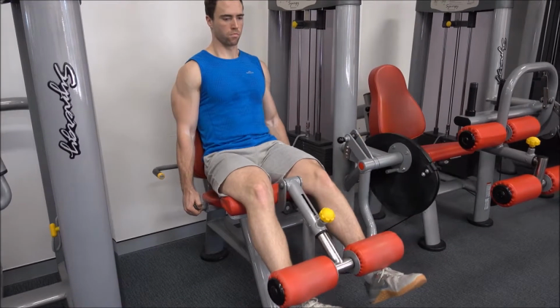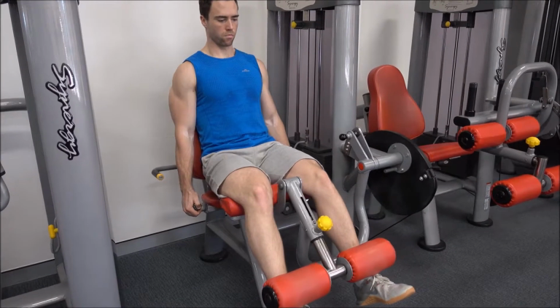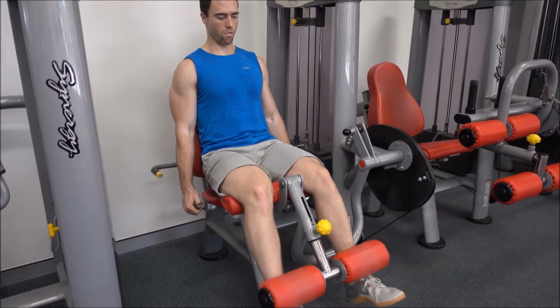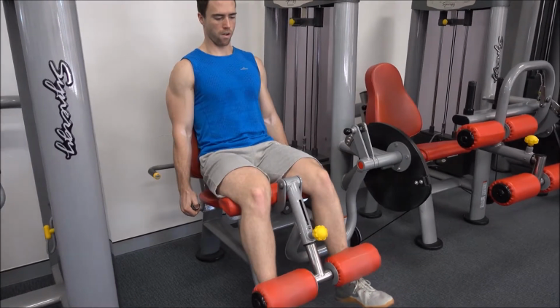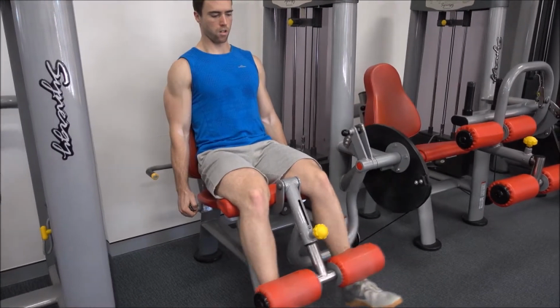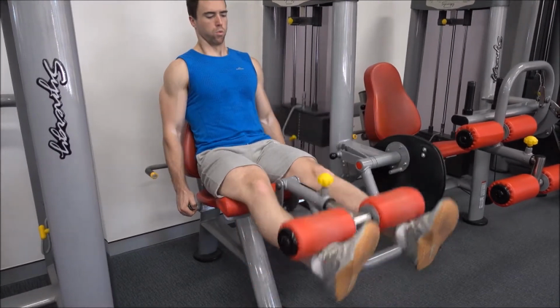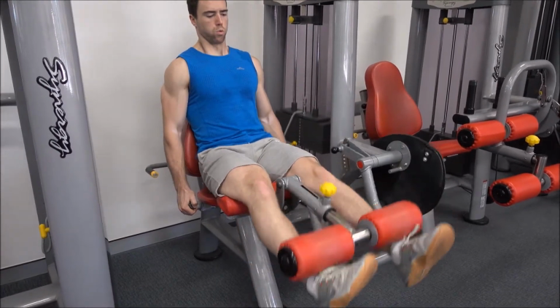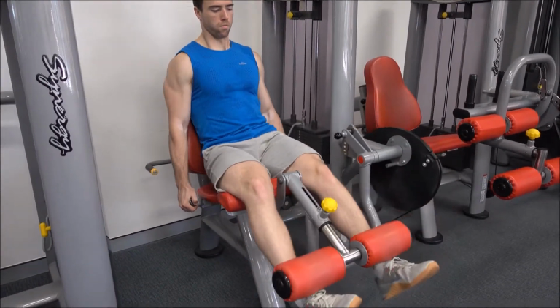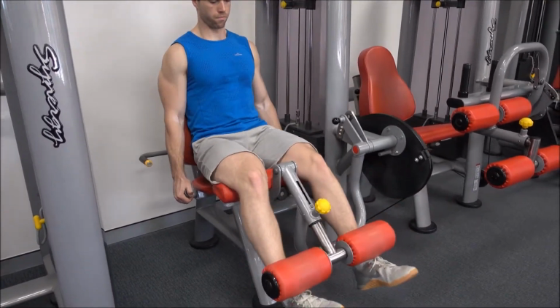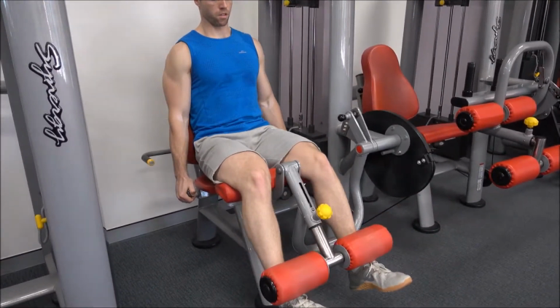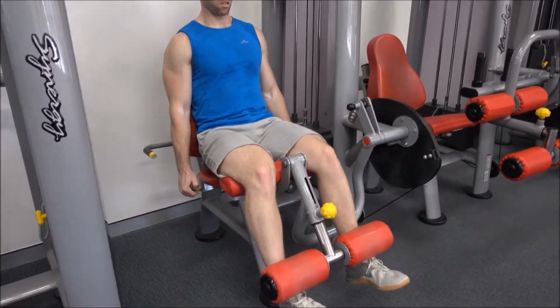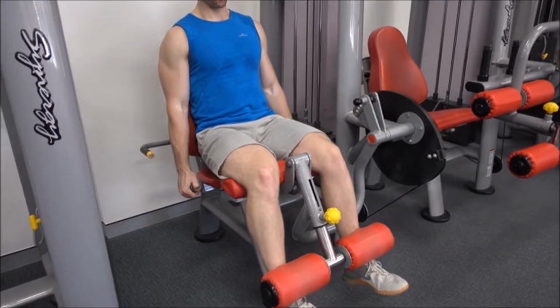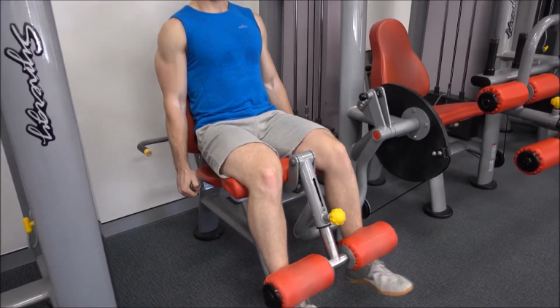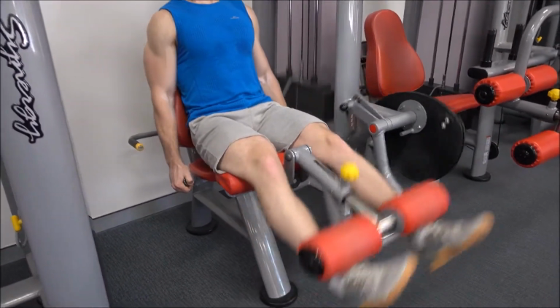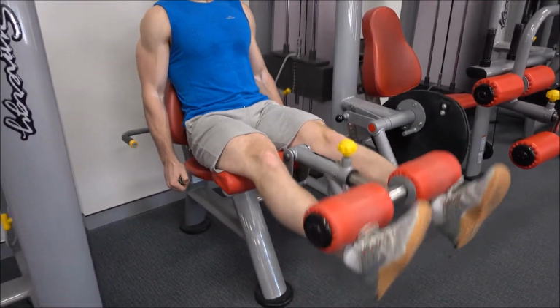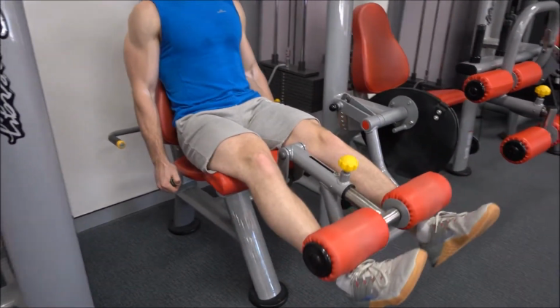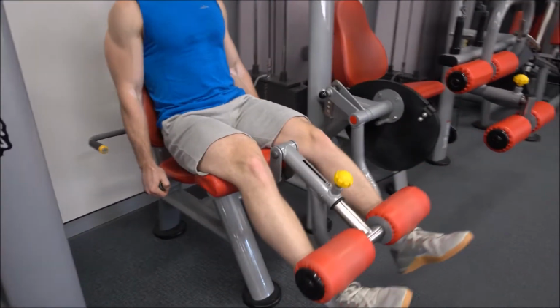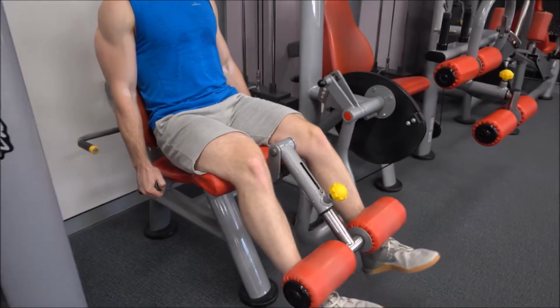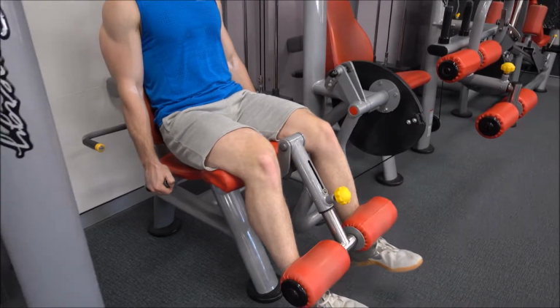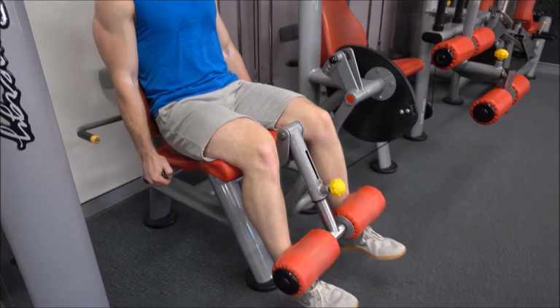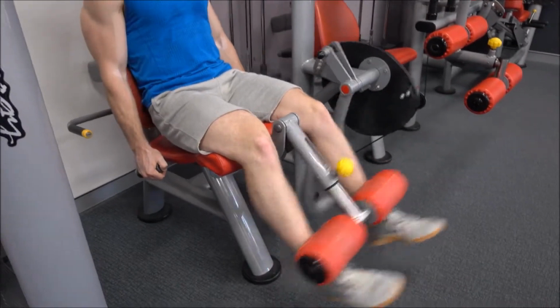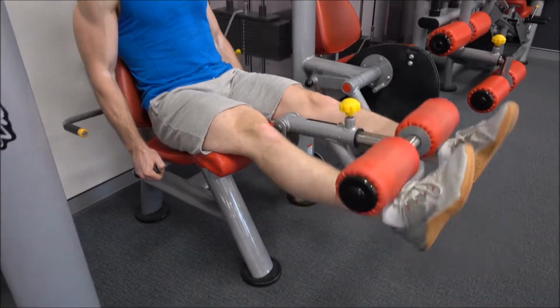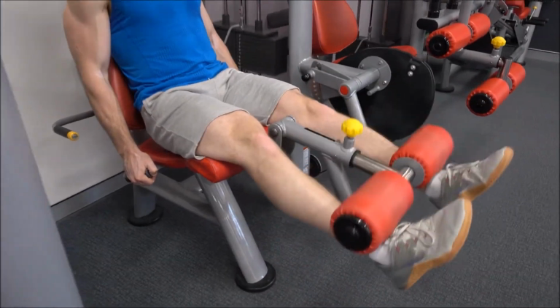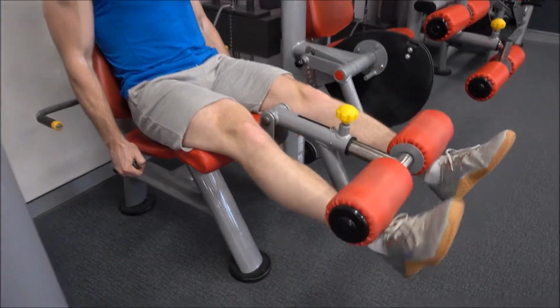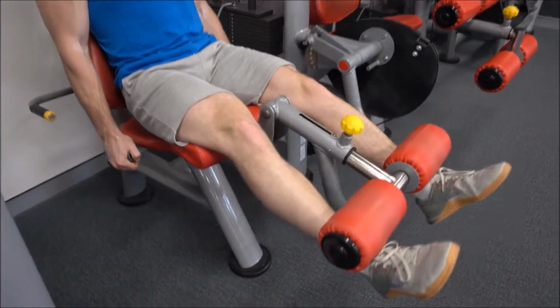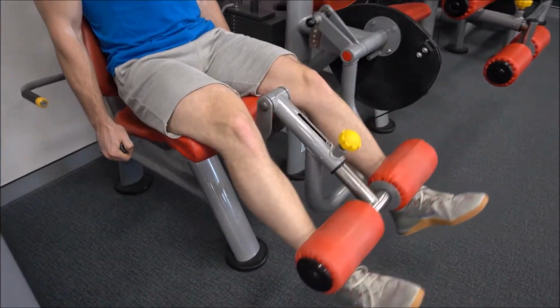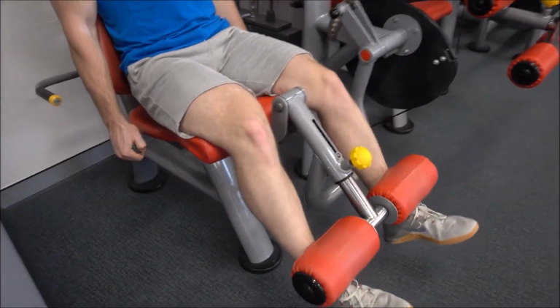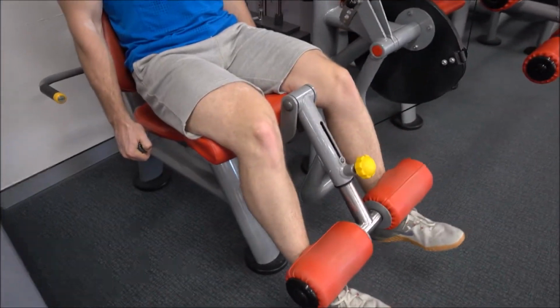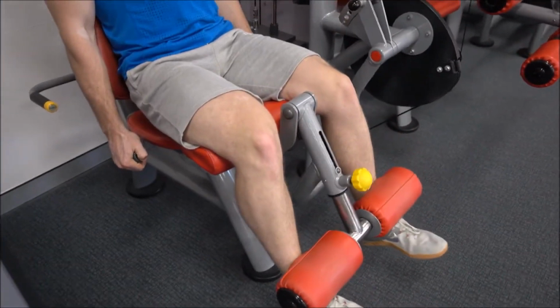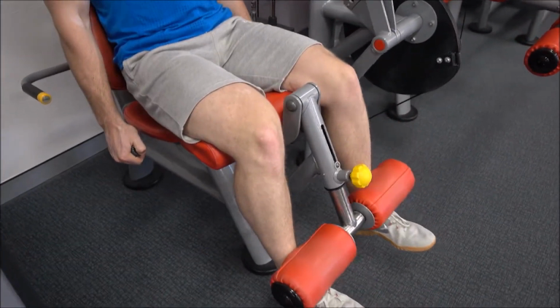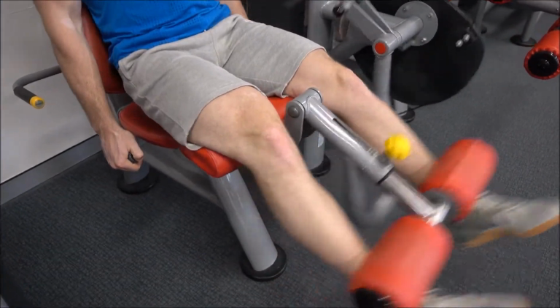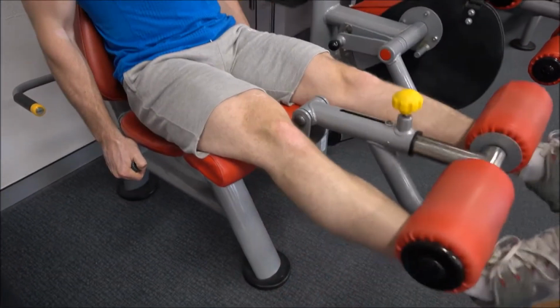Begin by assuming your position on your leg extension machine with your legs under the pad, your feet forward and your hands on the sidebars. Using only your quads, proceed to extend your legs in front of you as you push up against the pad.